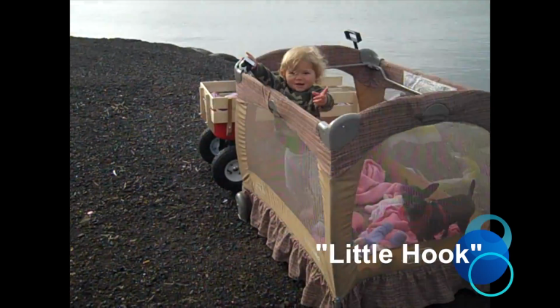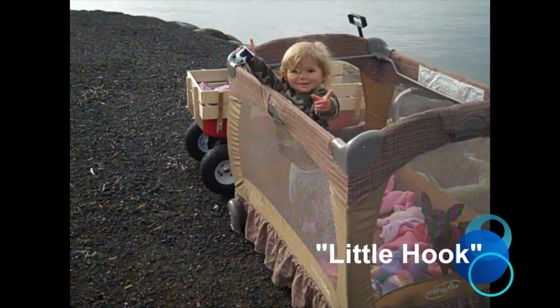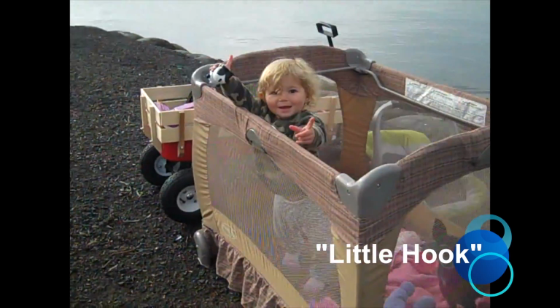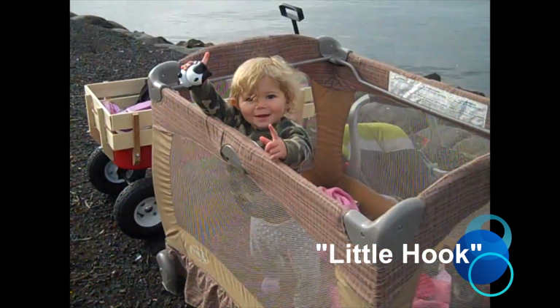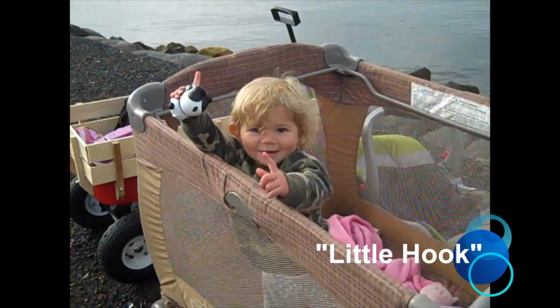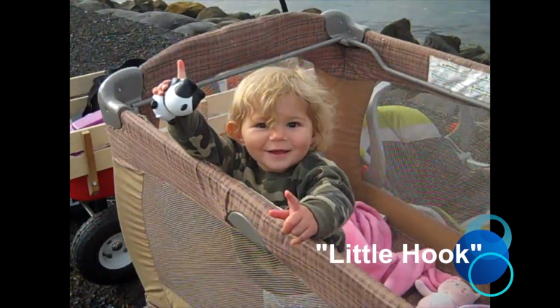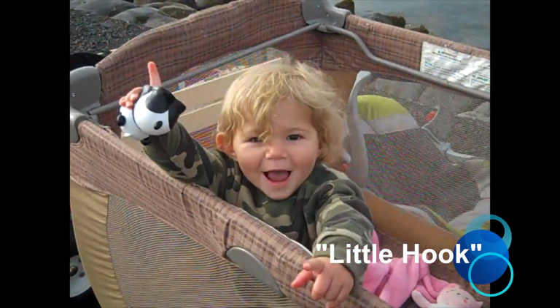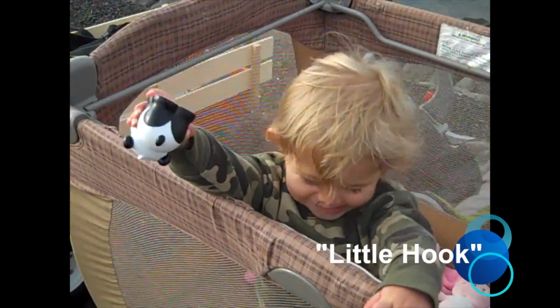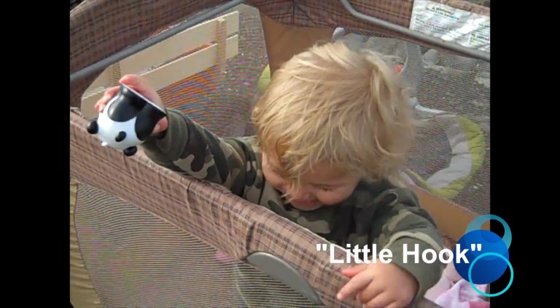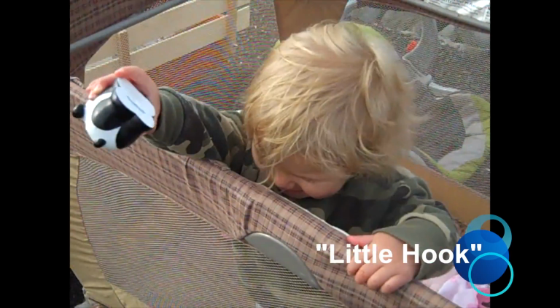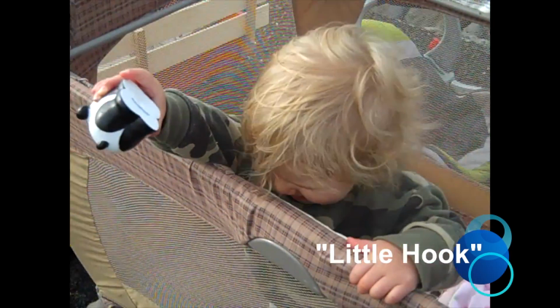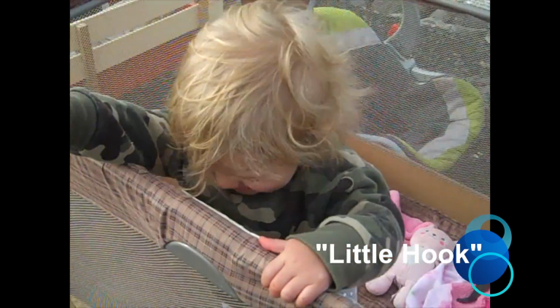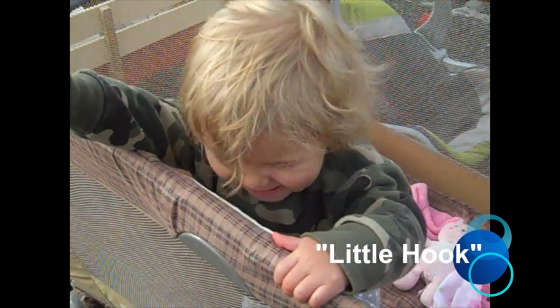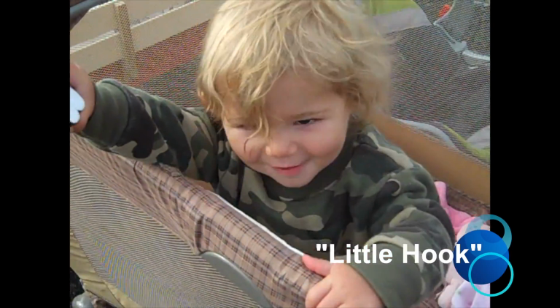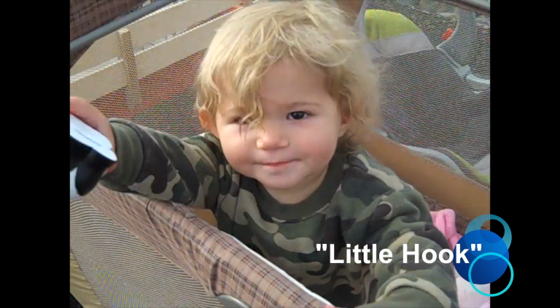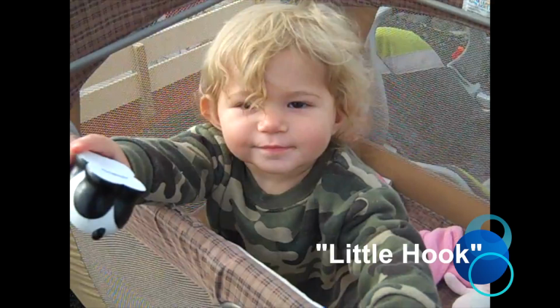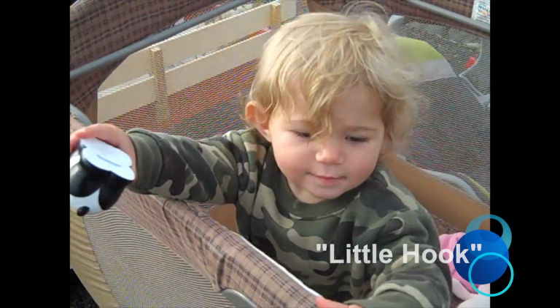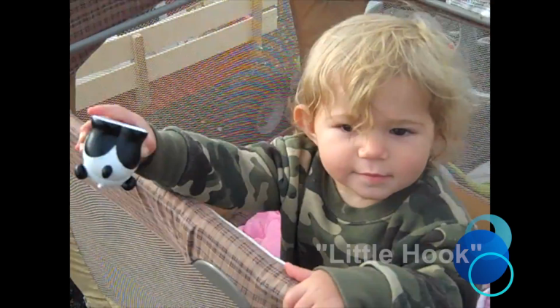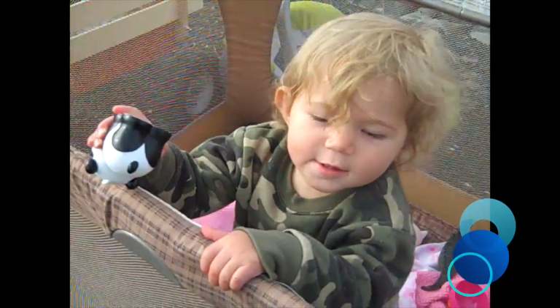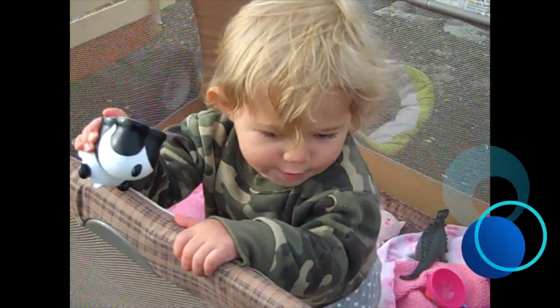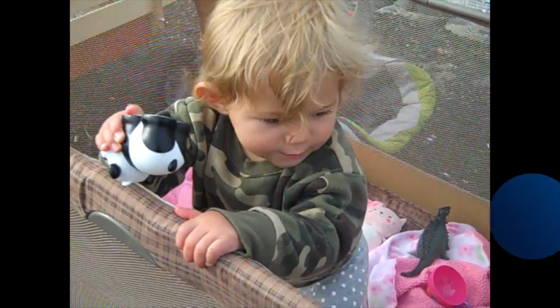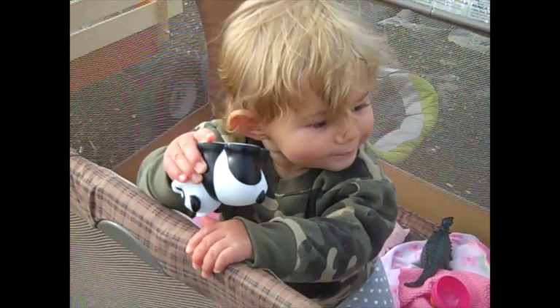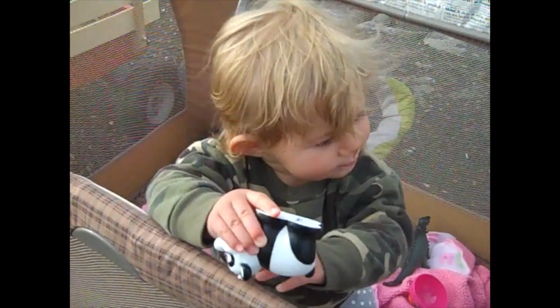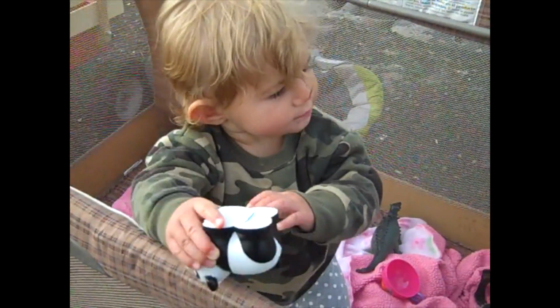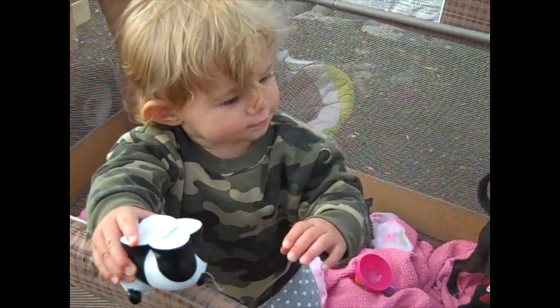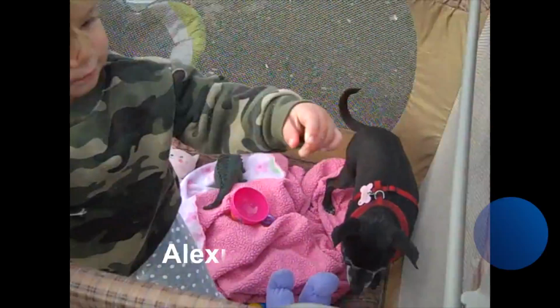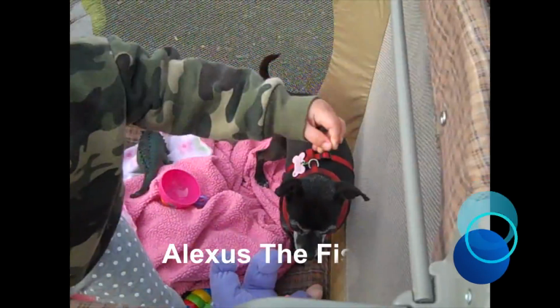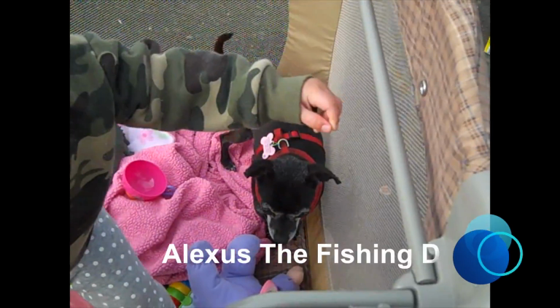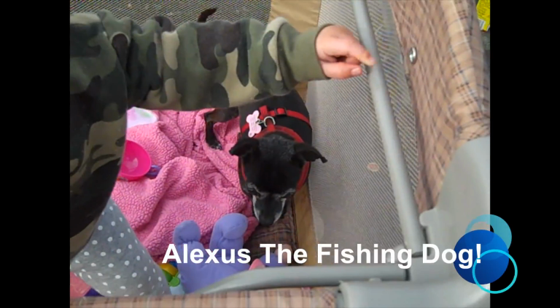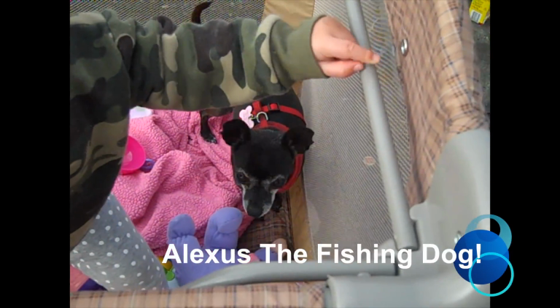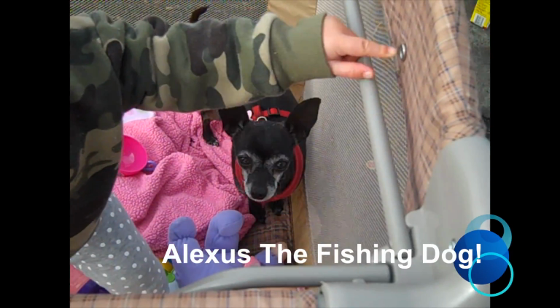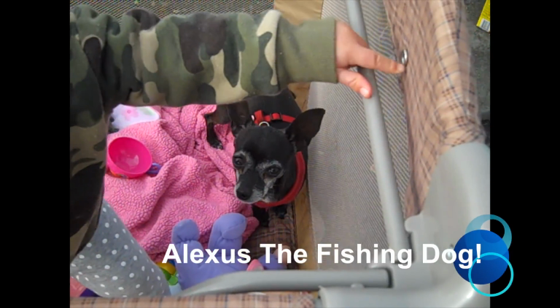There's the little hook. You ready to catch some fish? And there's Lexus, the fishing dog!